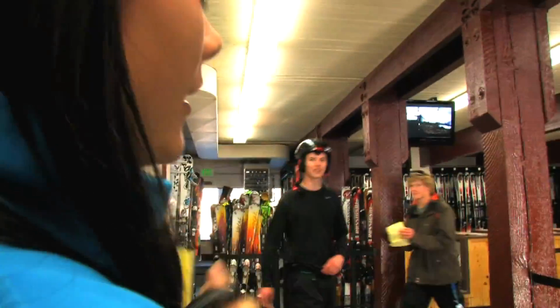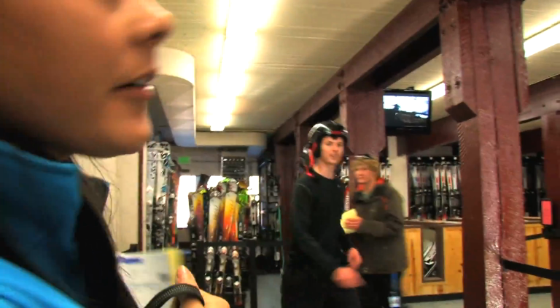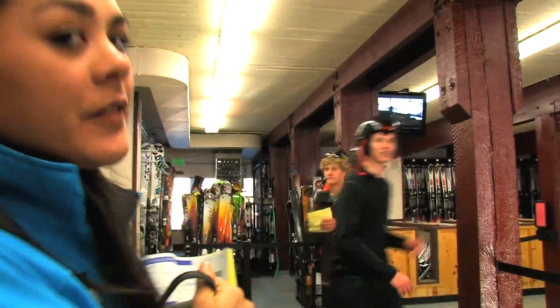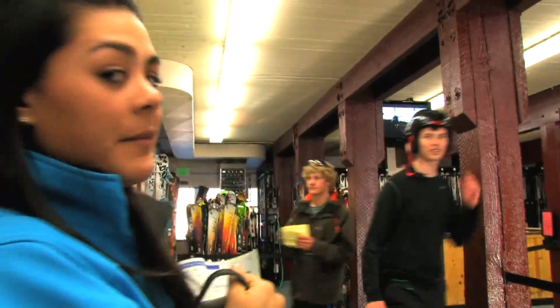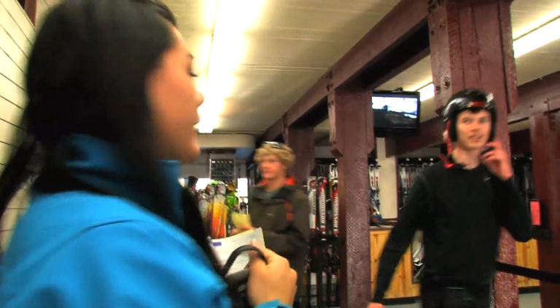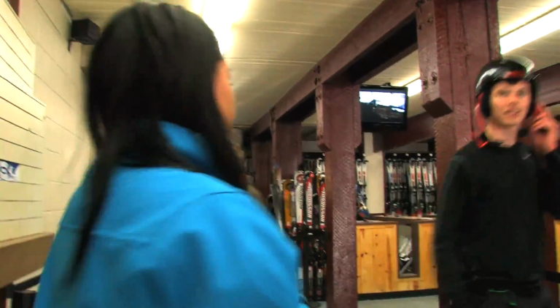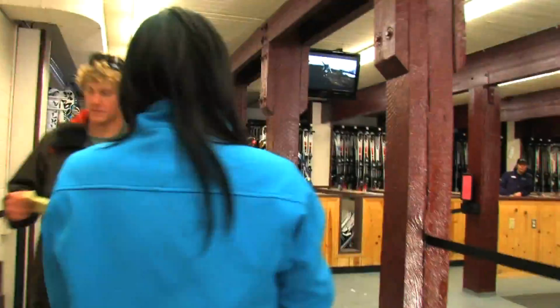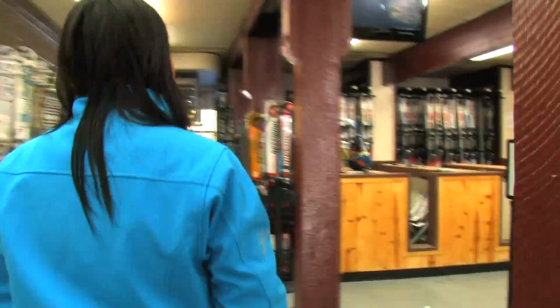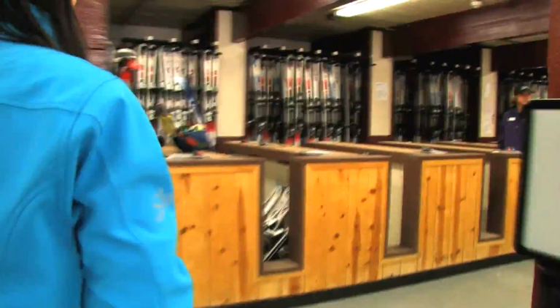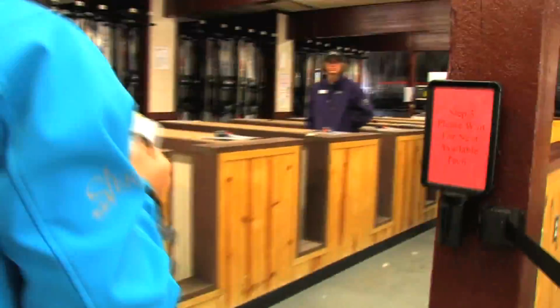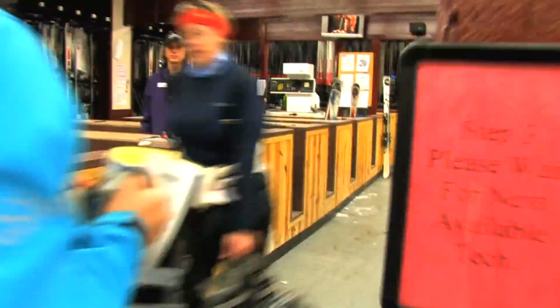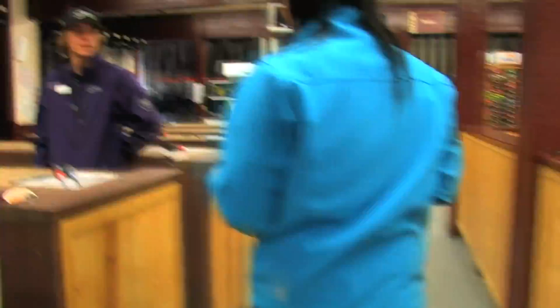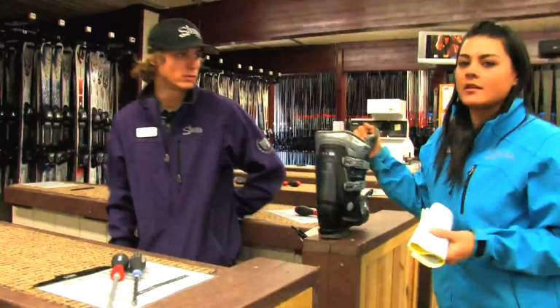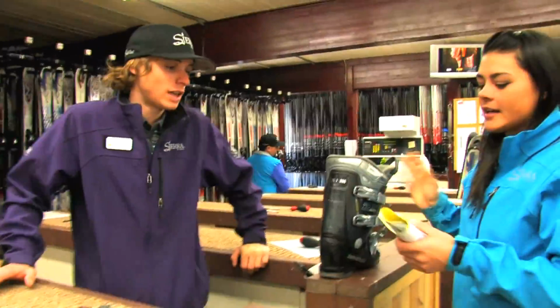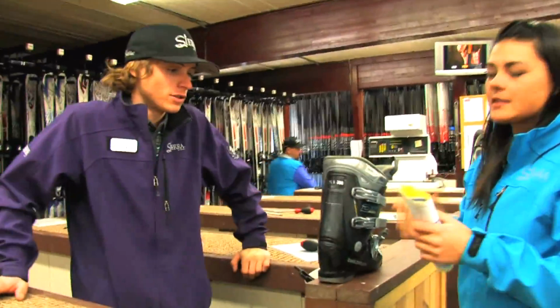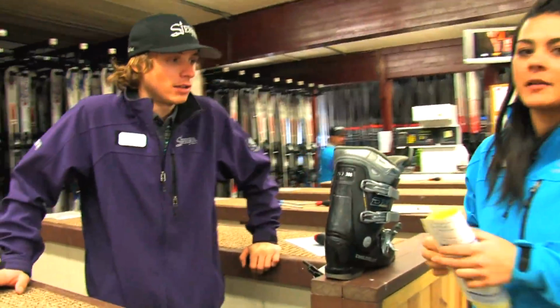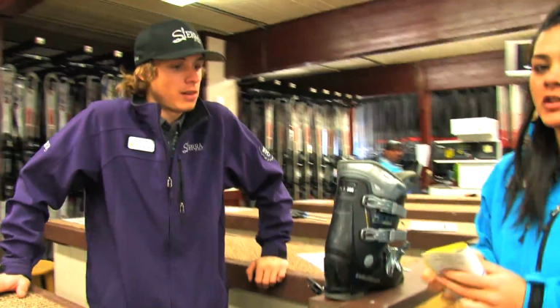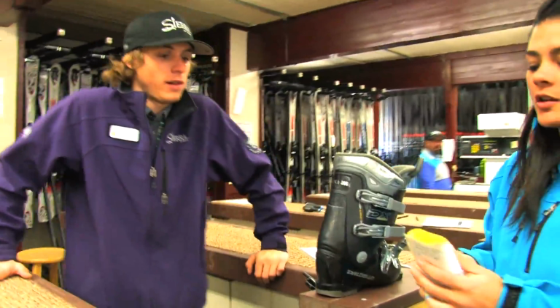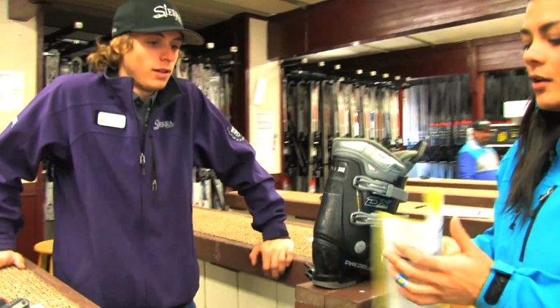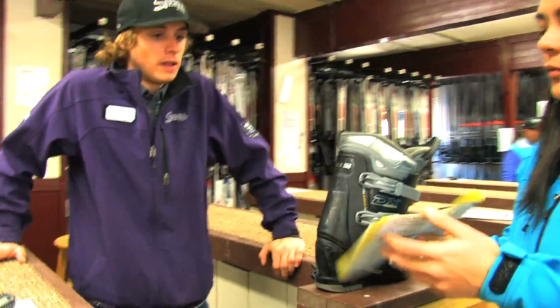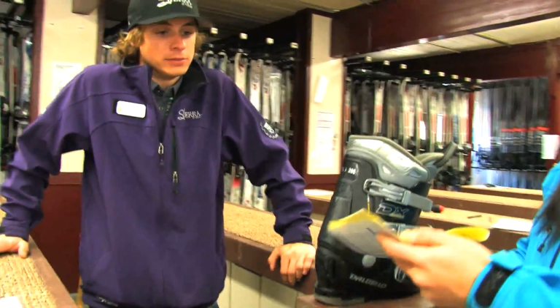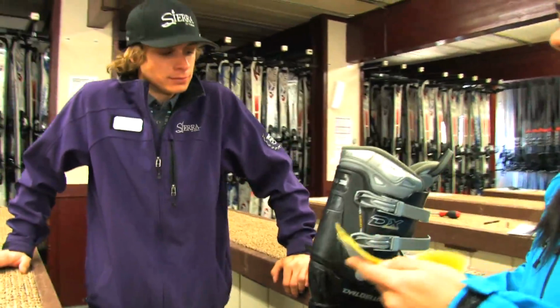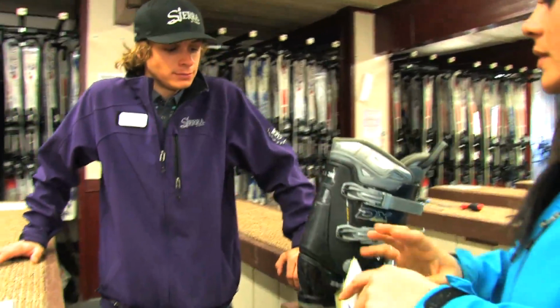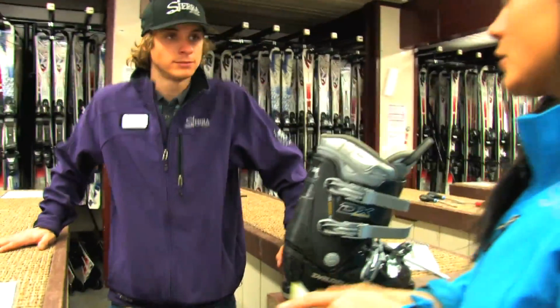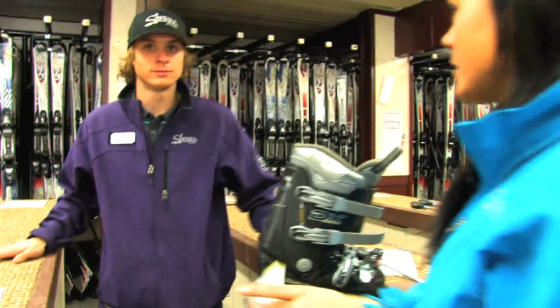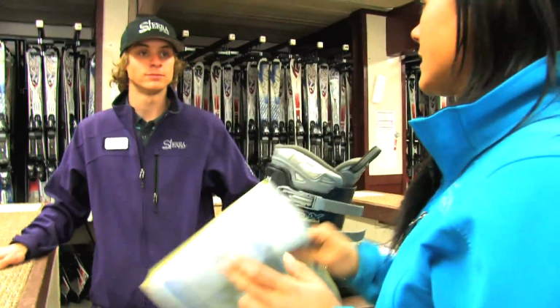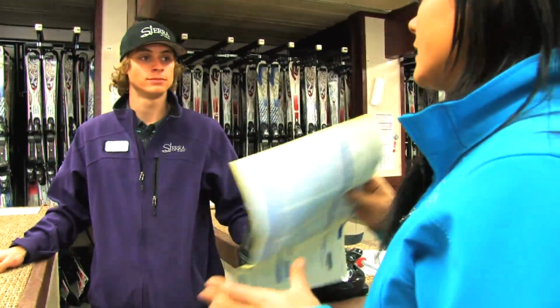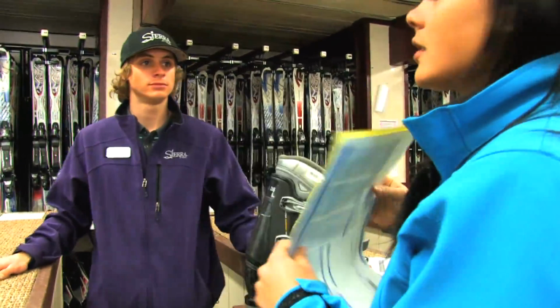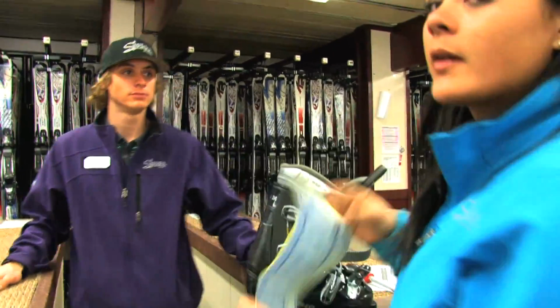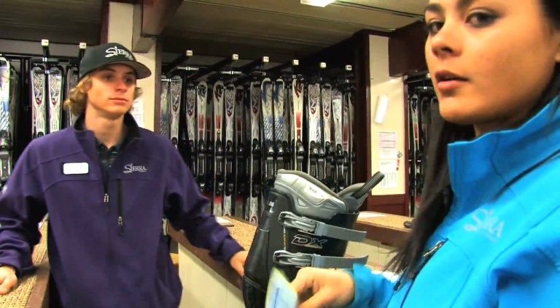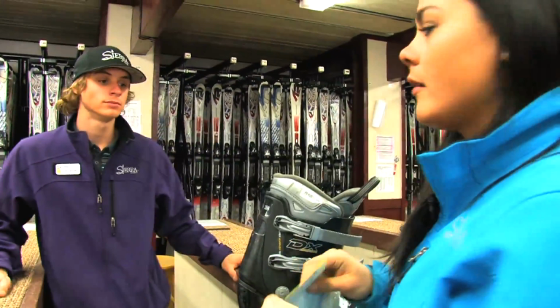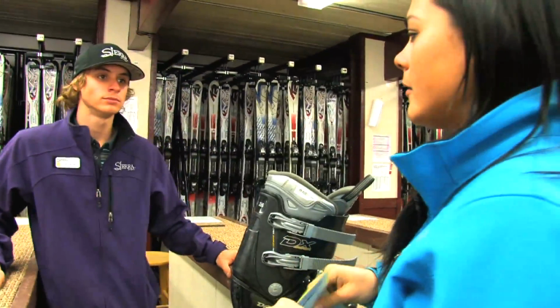Now you're ready for step three. Here at the tech bench, one of our techs will set you up with some skis and get you ready to go out on the mountain.